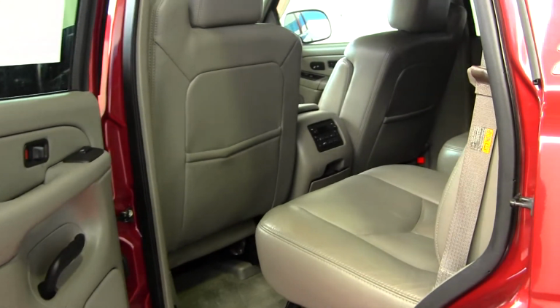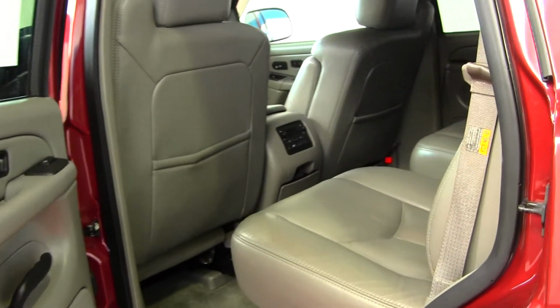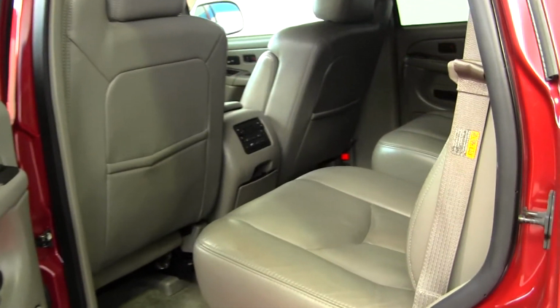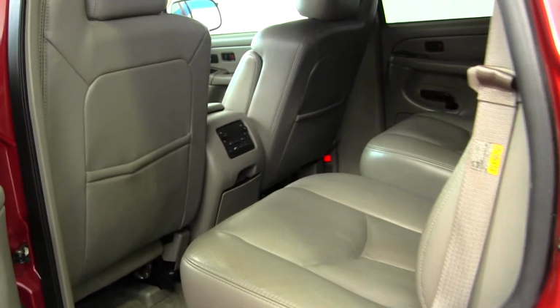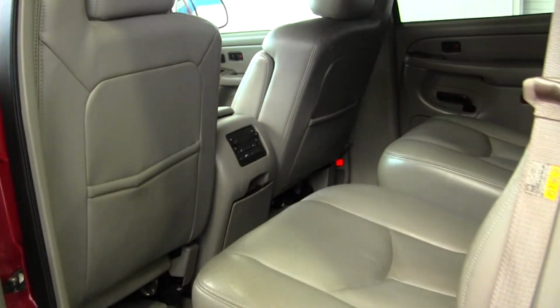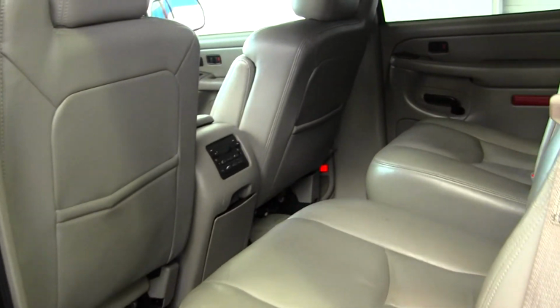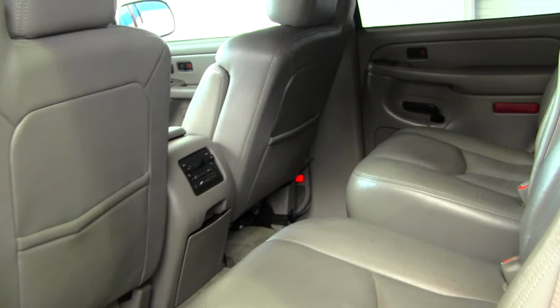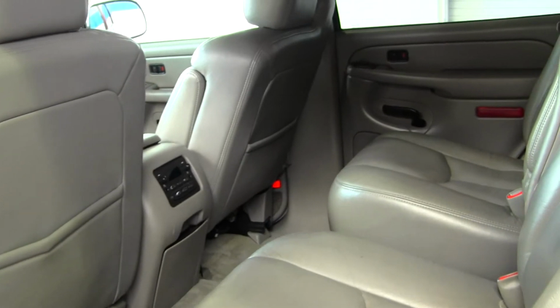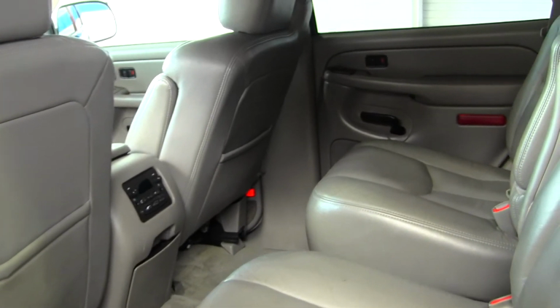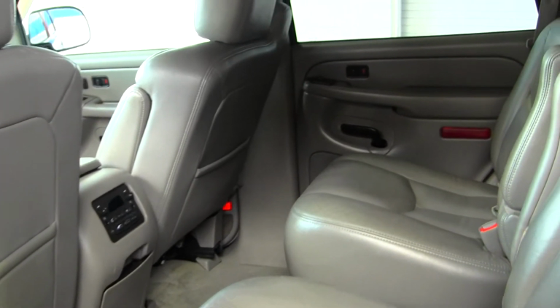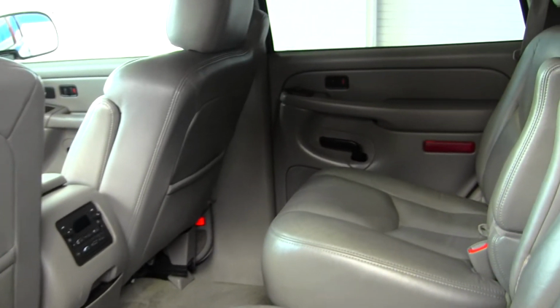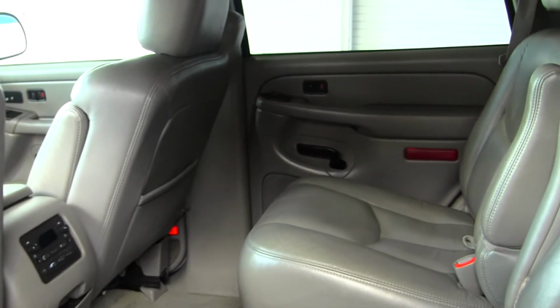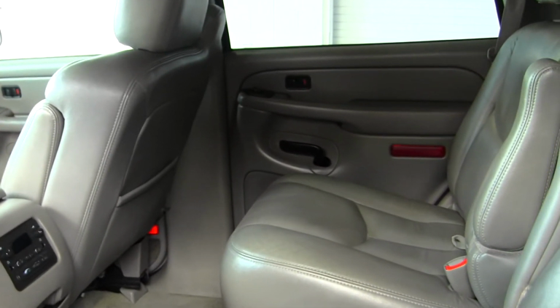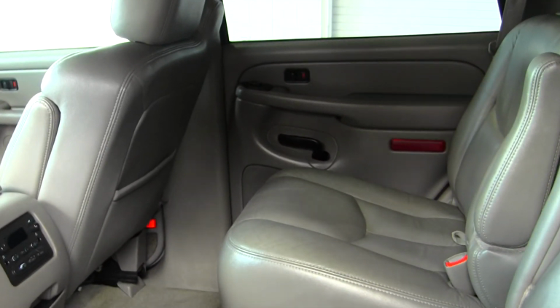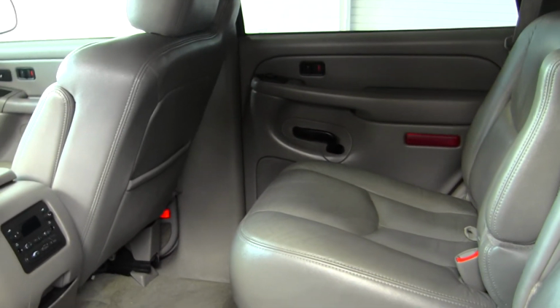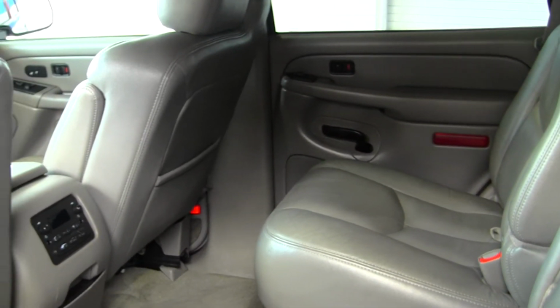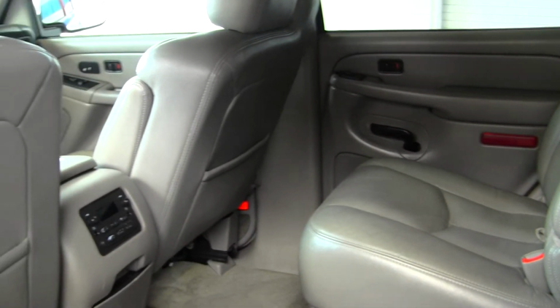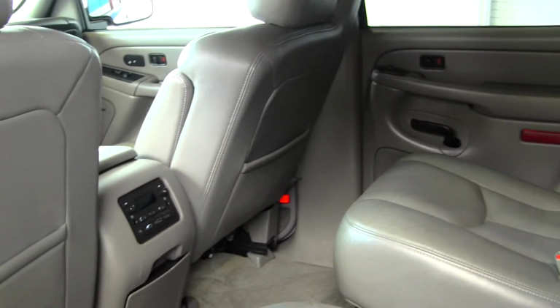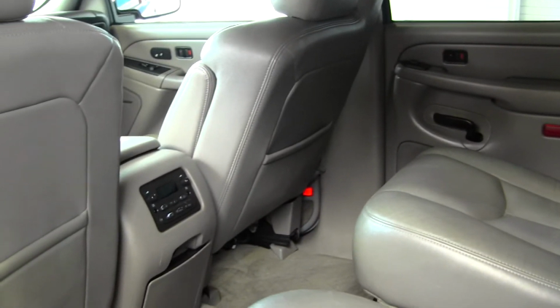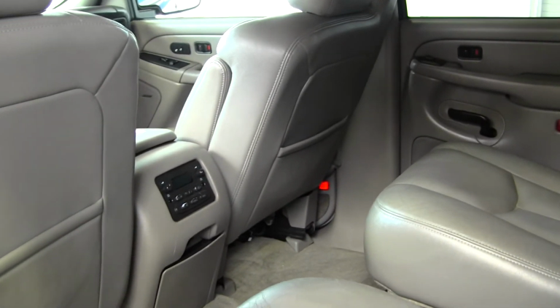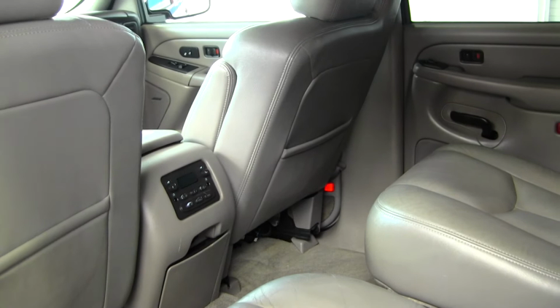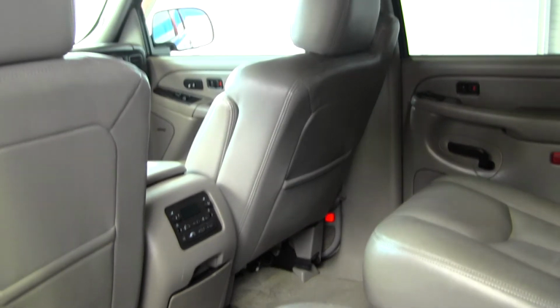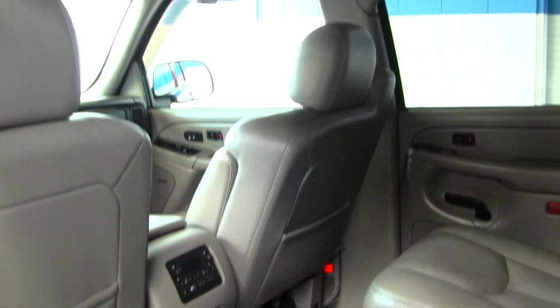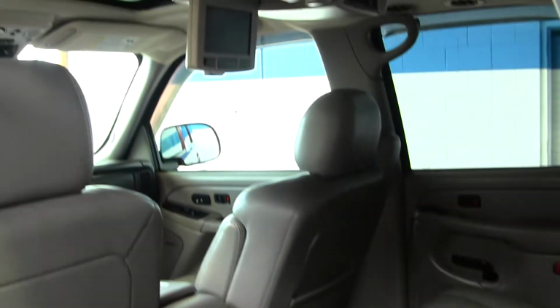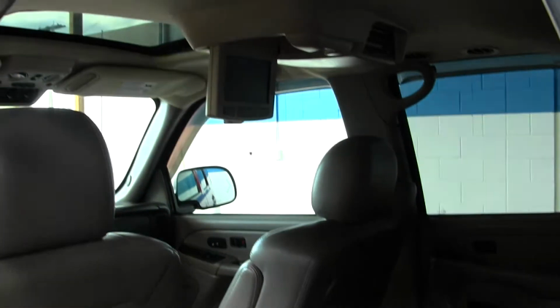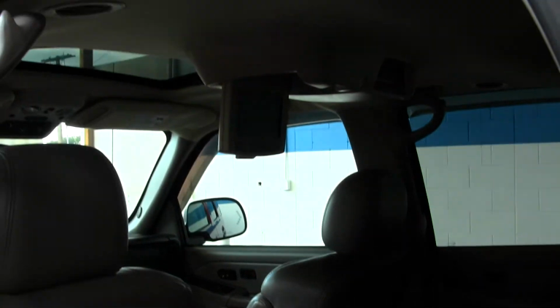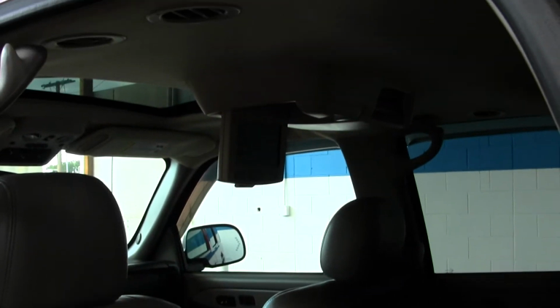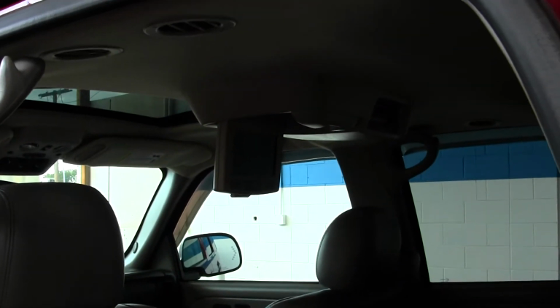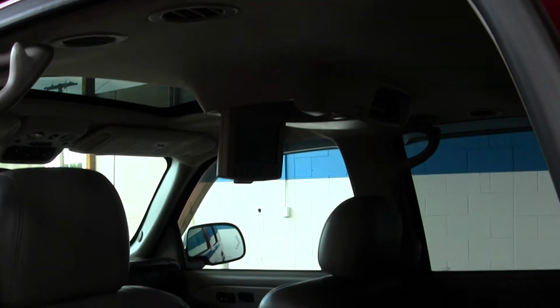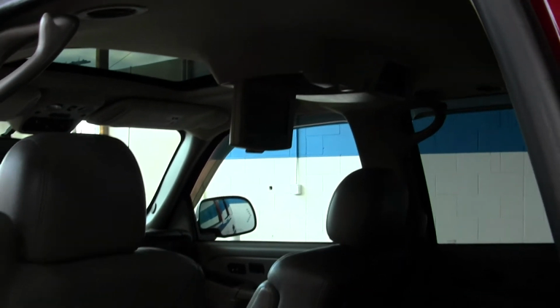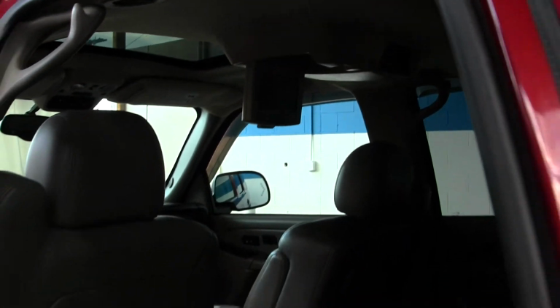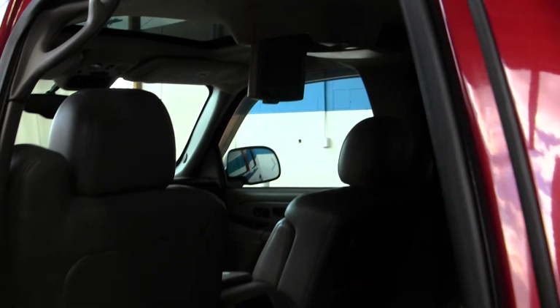The back seat has two captain chairs and third row seating for three. Nice and spacious, it also has an entertainment system with a DVD player and video and audio hookup.